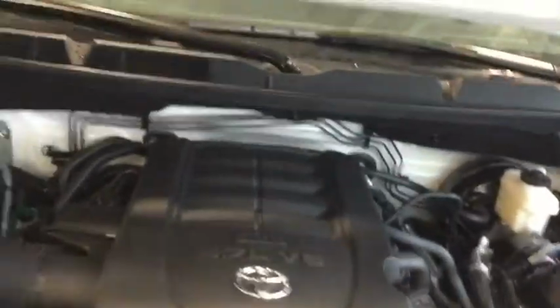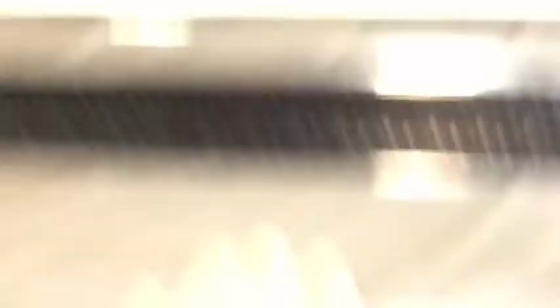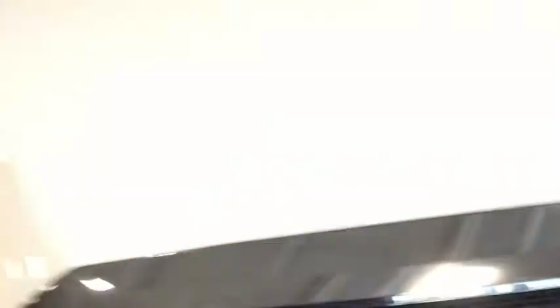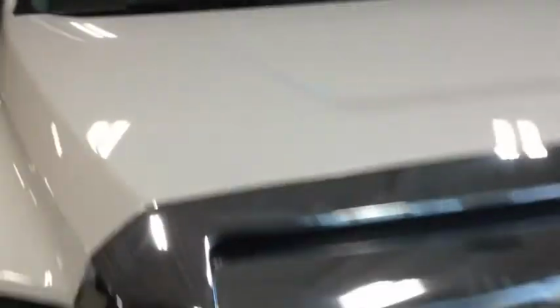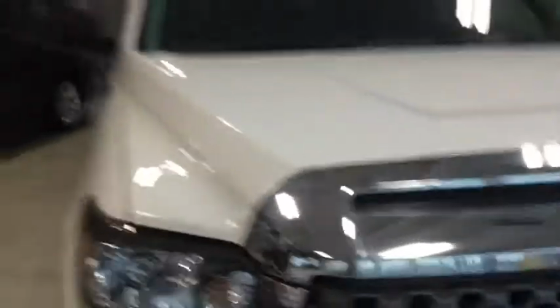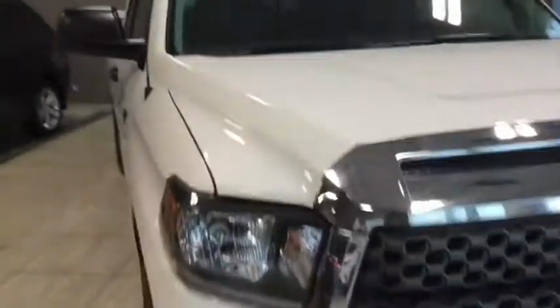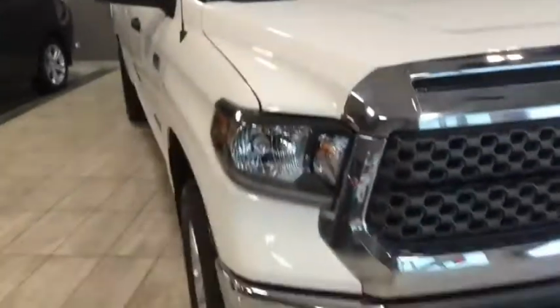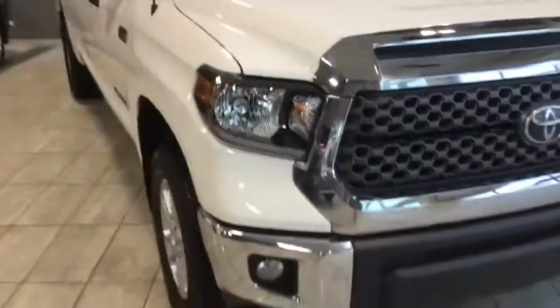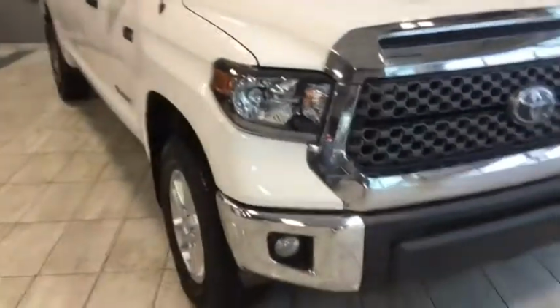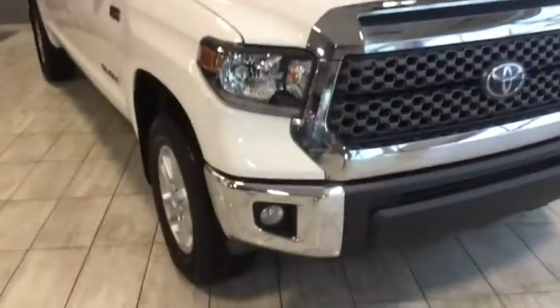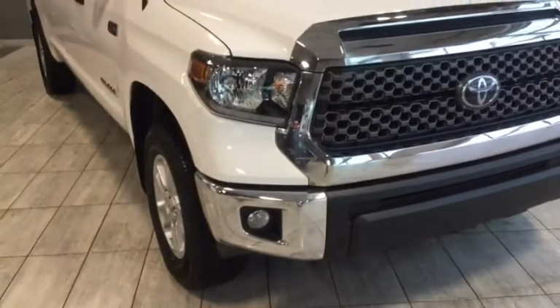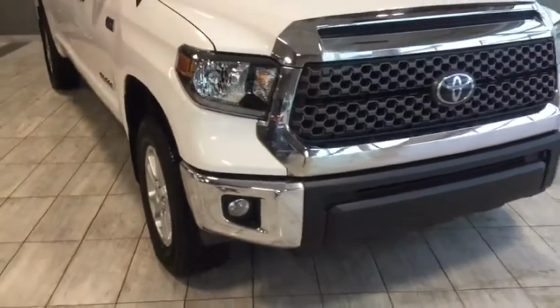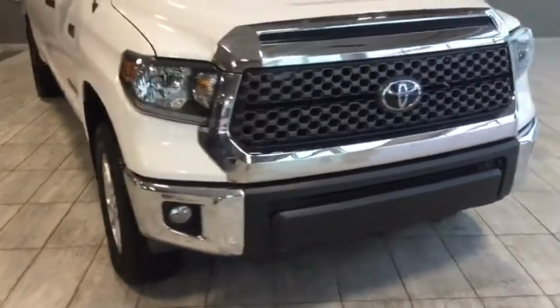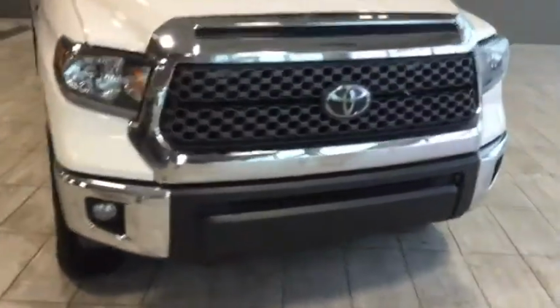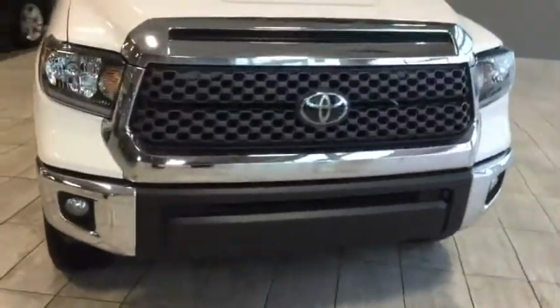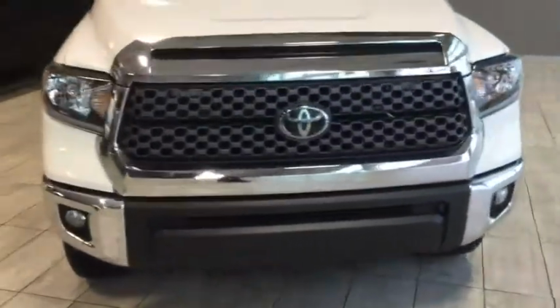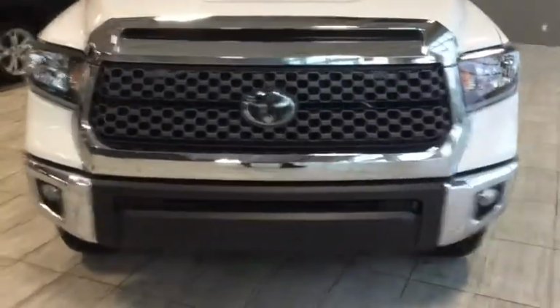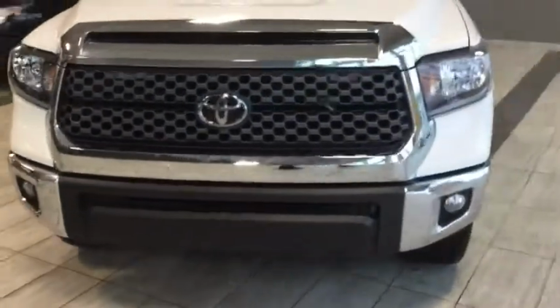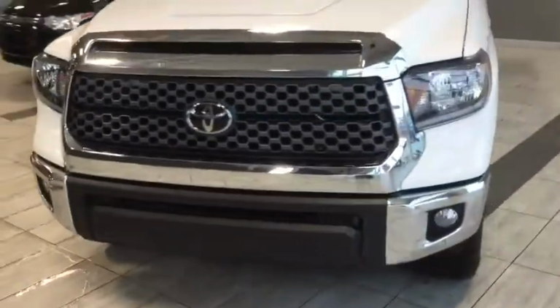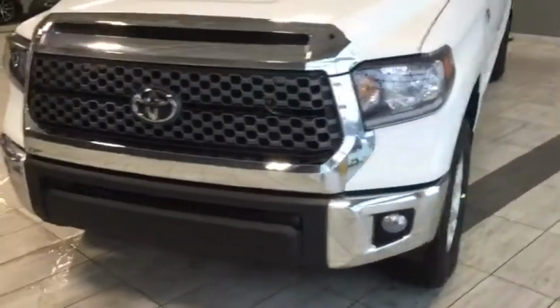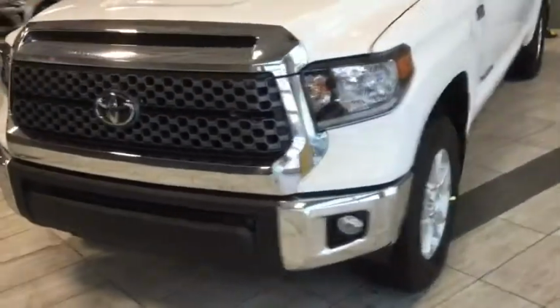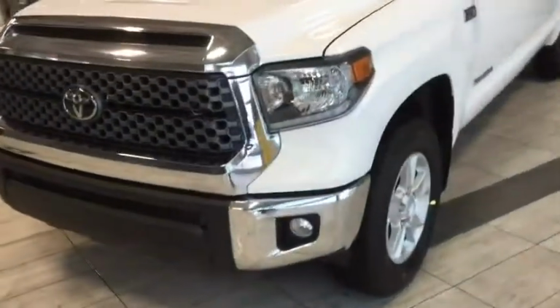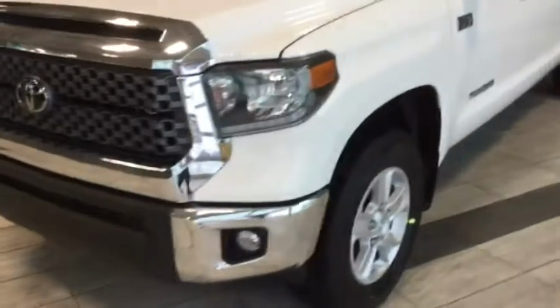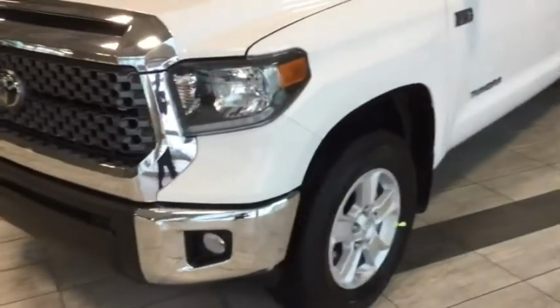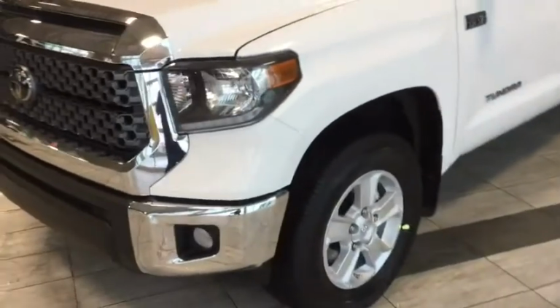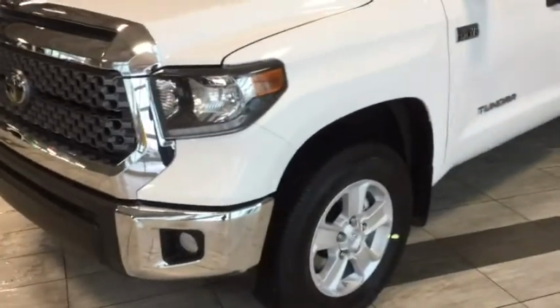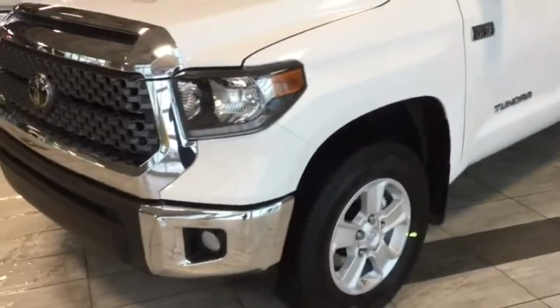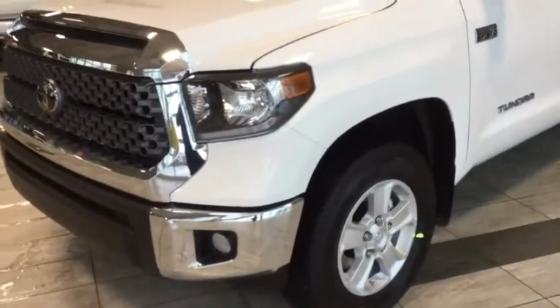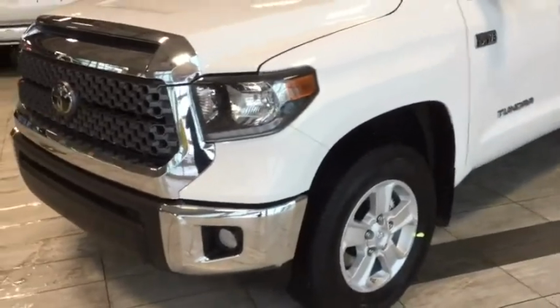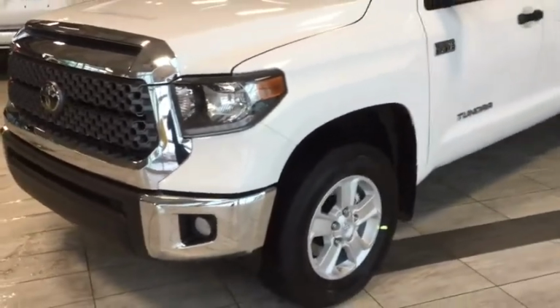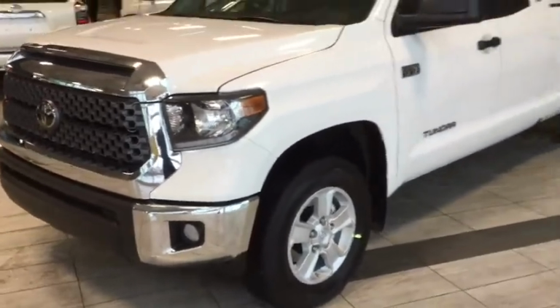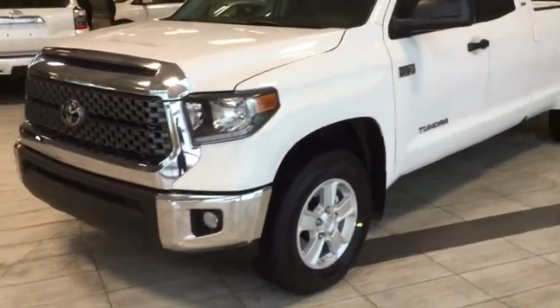Looking at the front, we've got LED daytime running lights, a chrome grille surround for the honeycomb grille, and fog lights. On the side, we're running on 17 inch aluminum alloy rims with a great side profile view of the alpine white Tundra.